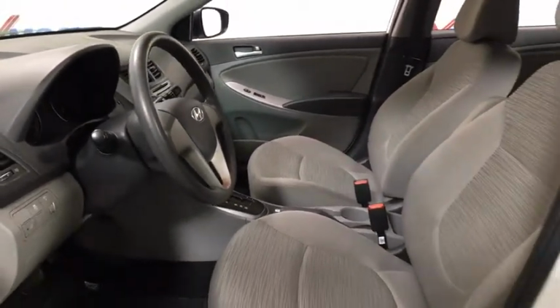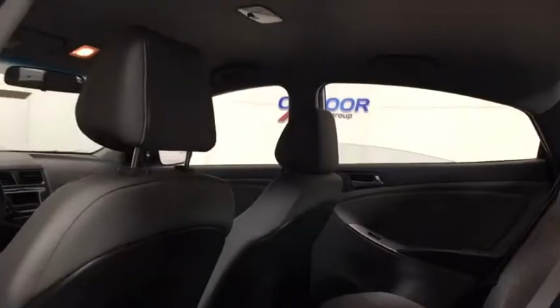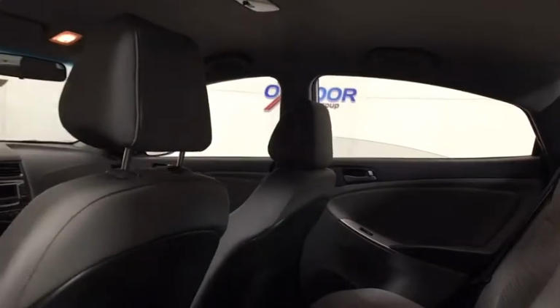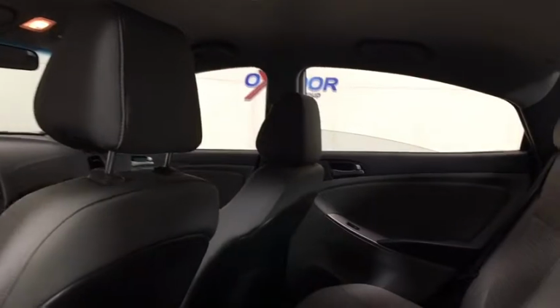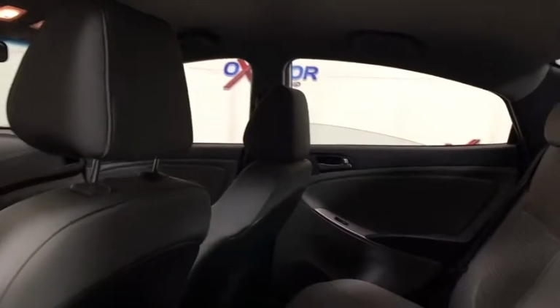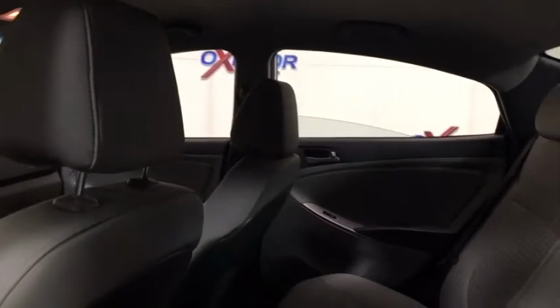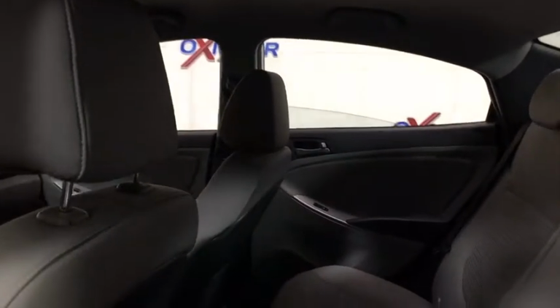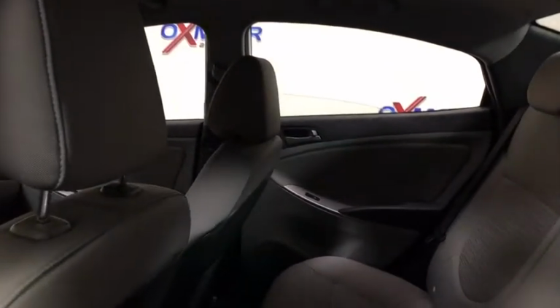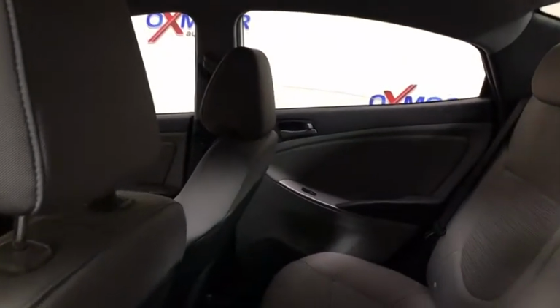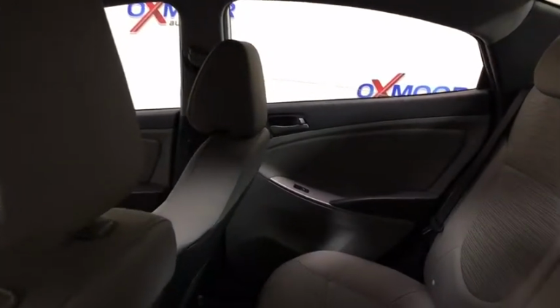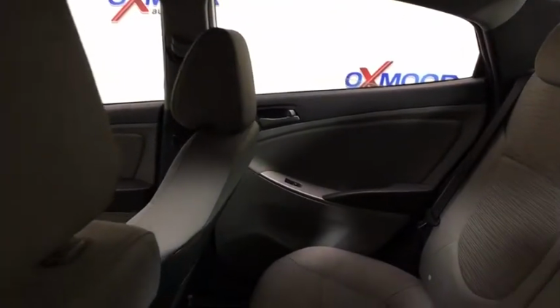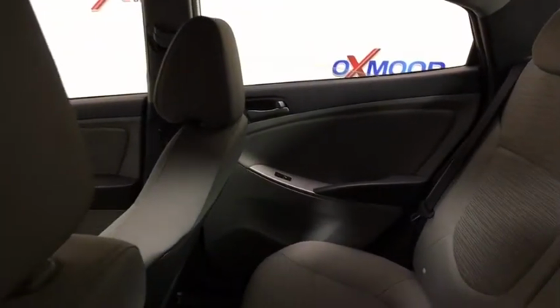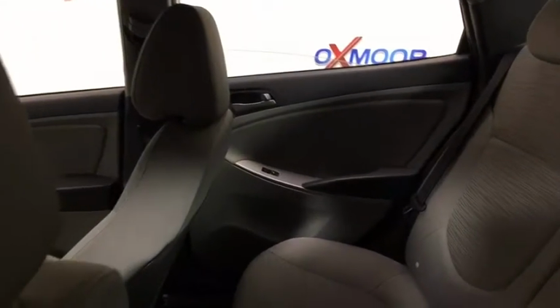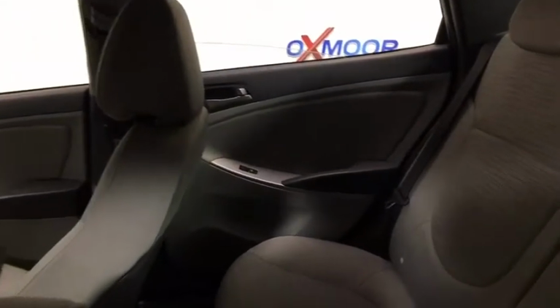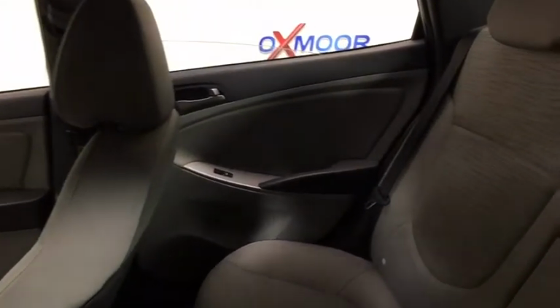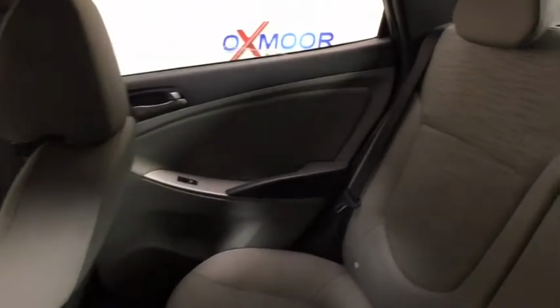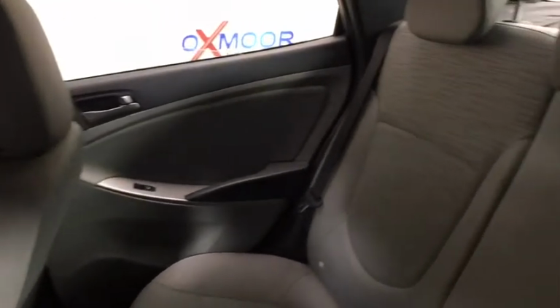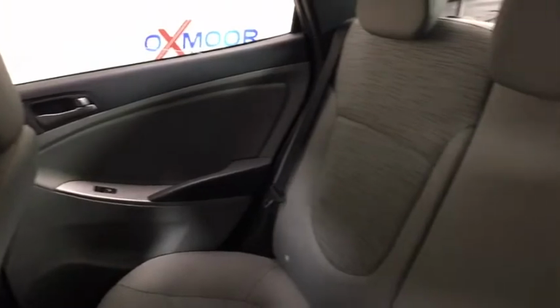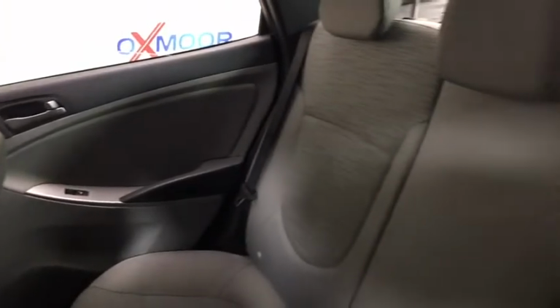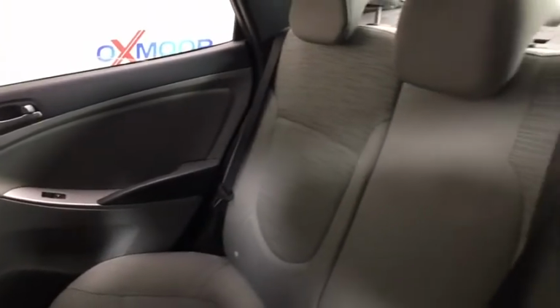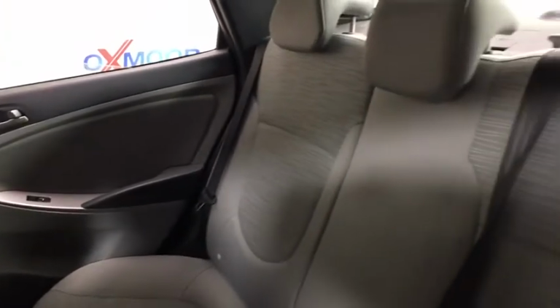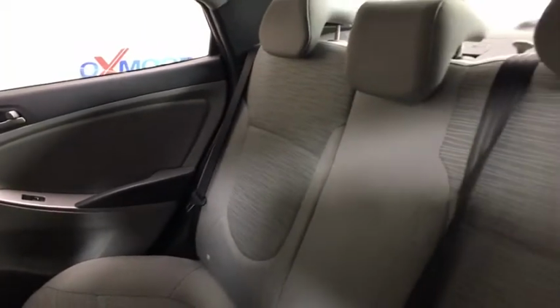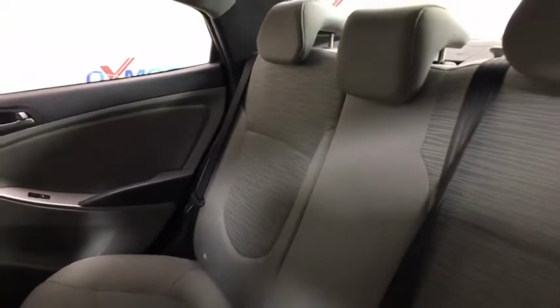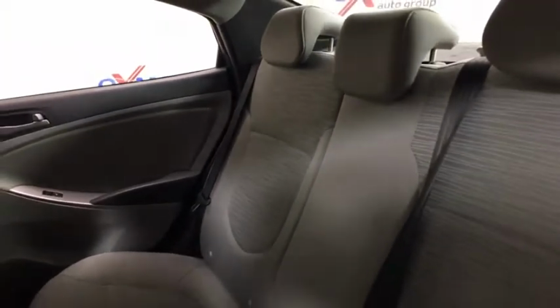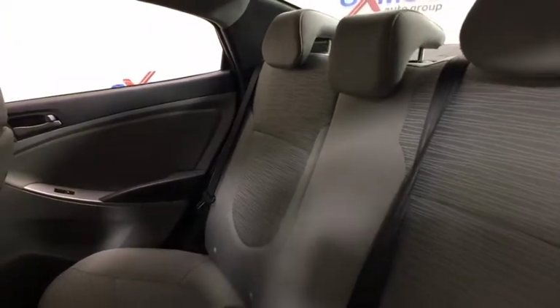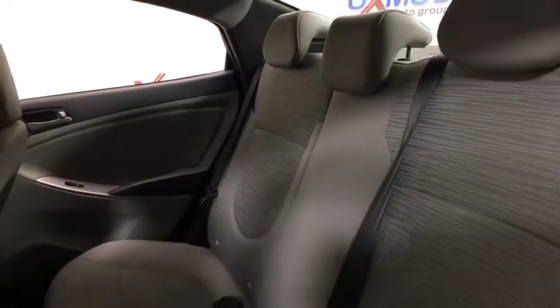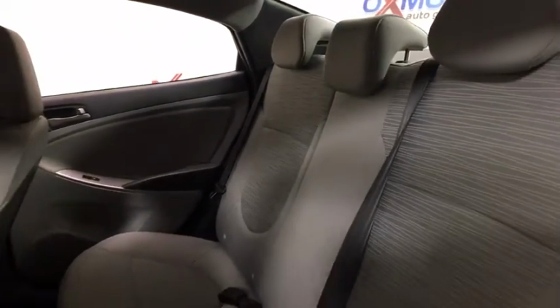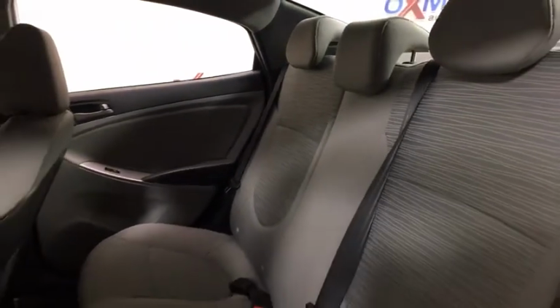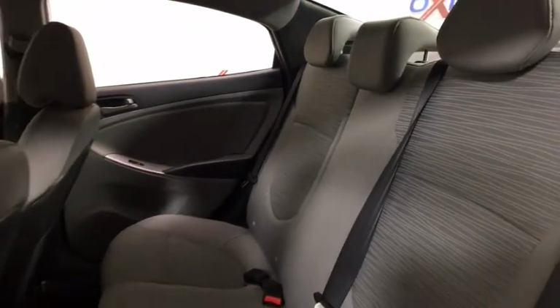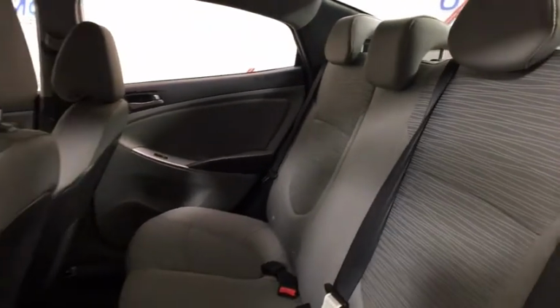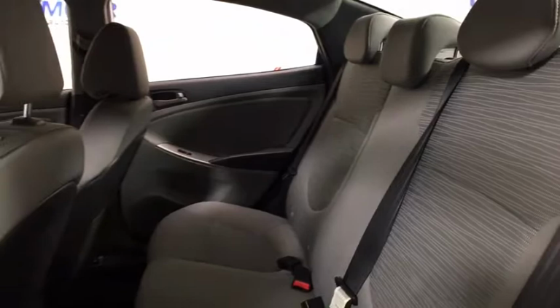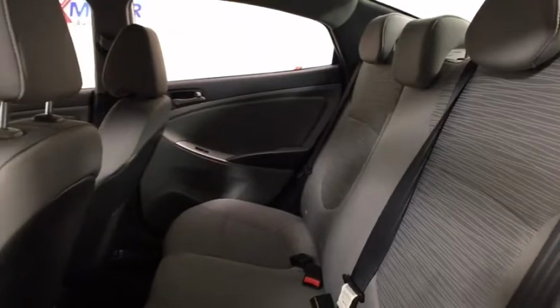Overhead console, tilt steering wheel, front reading lamps, driver vanity mirror, cloth seat trim, front bucket seats, passenger vanity mirror. If affordable style and reliability are what you're looking for,